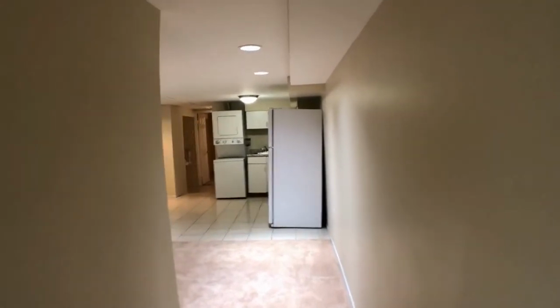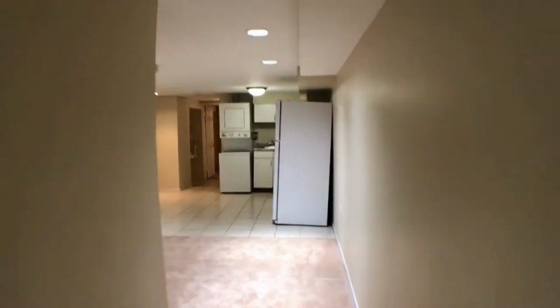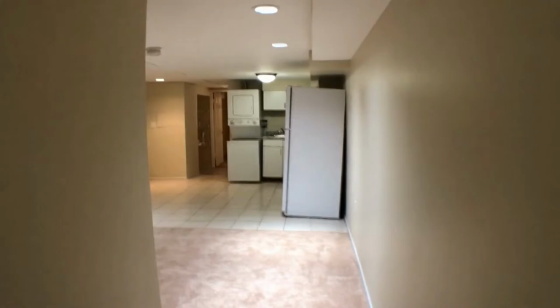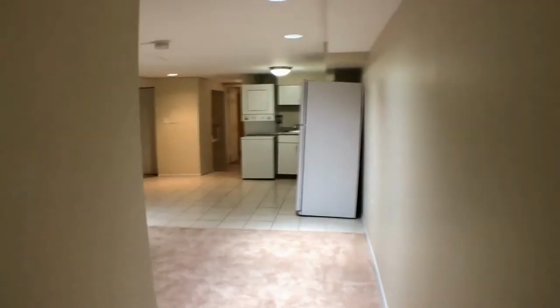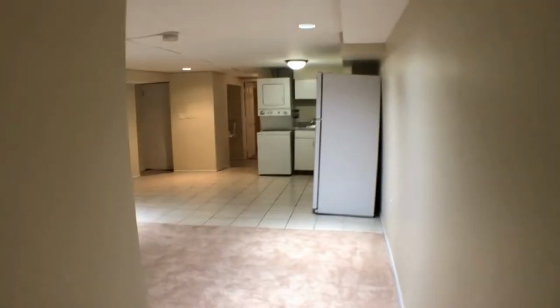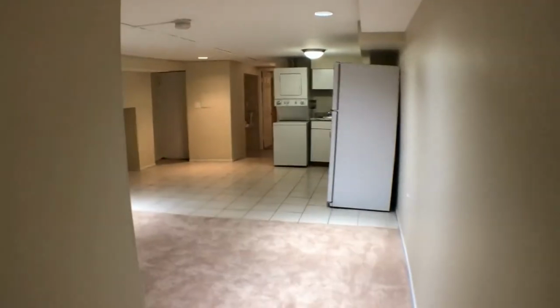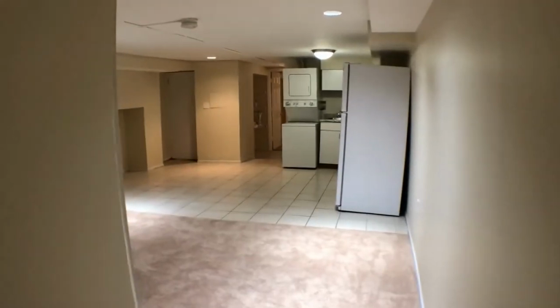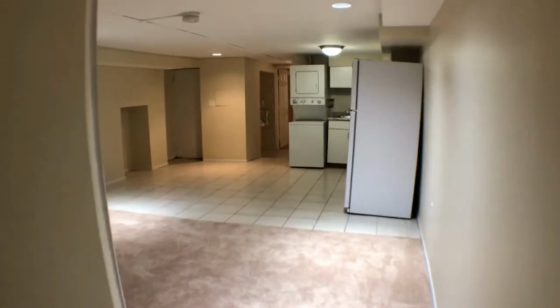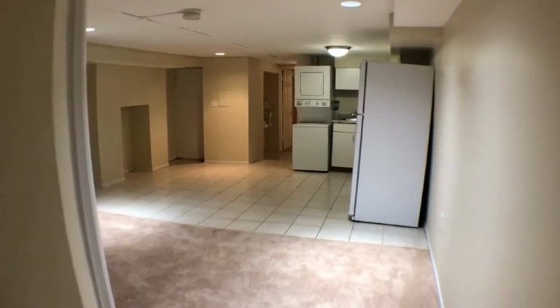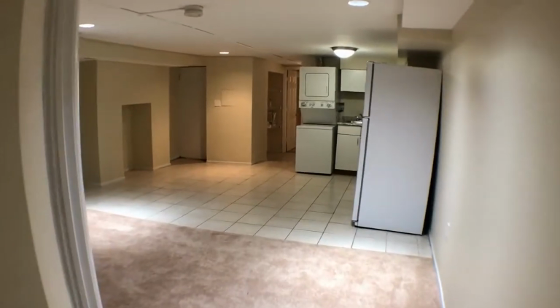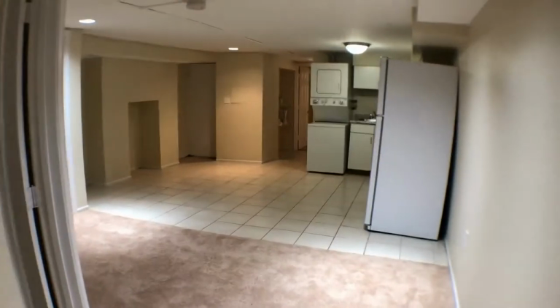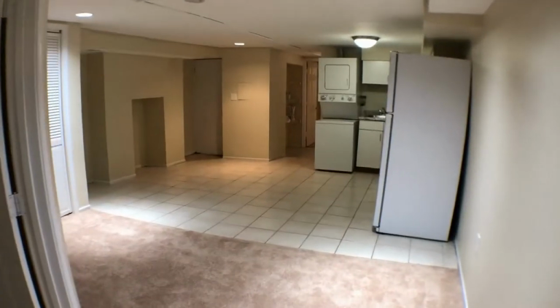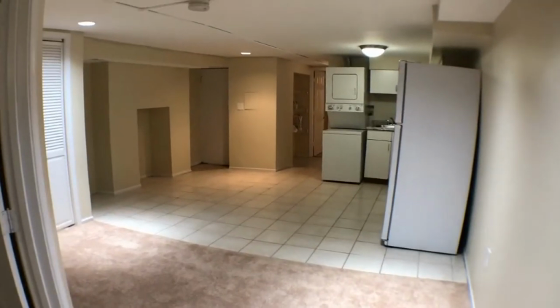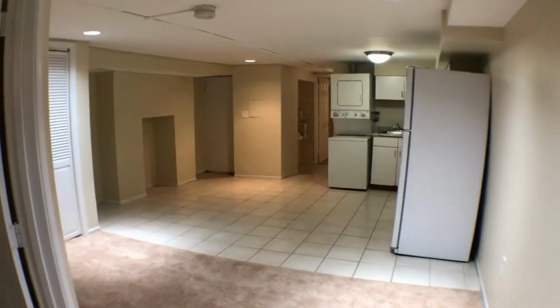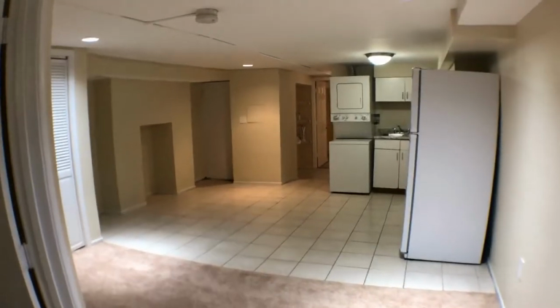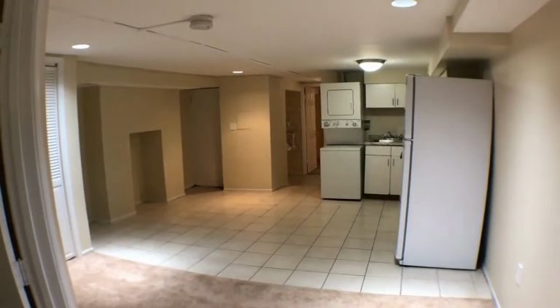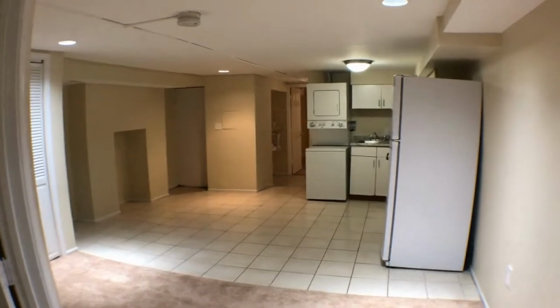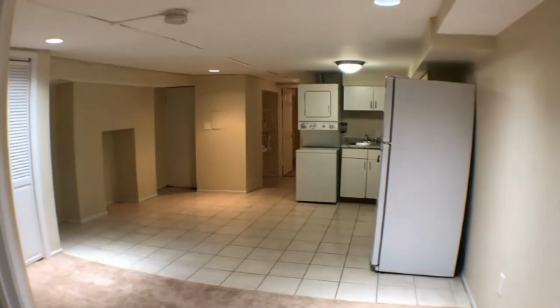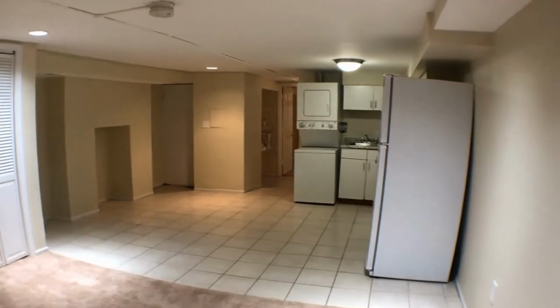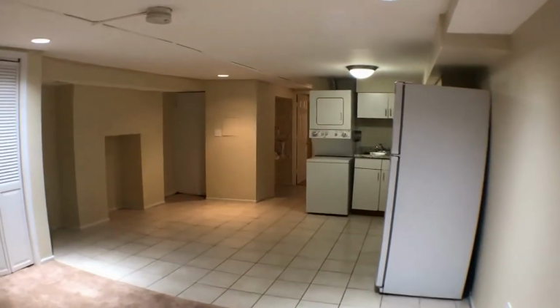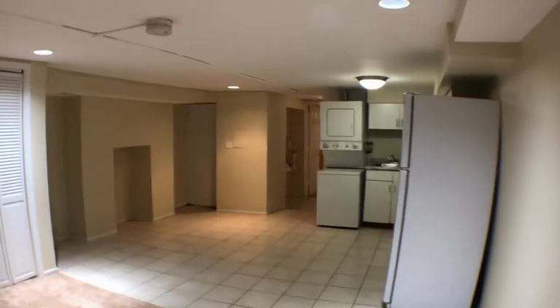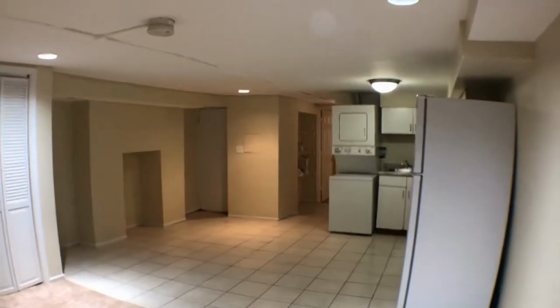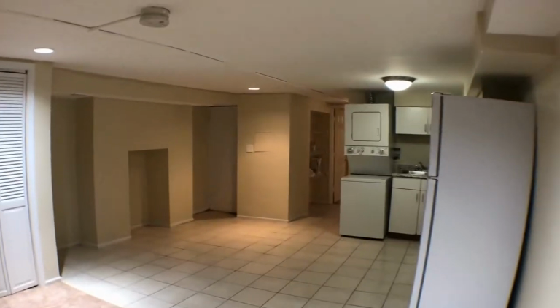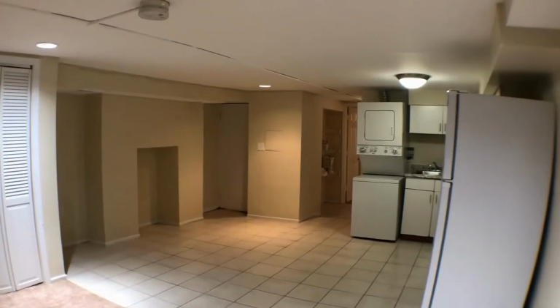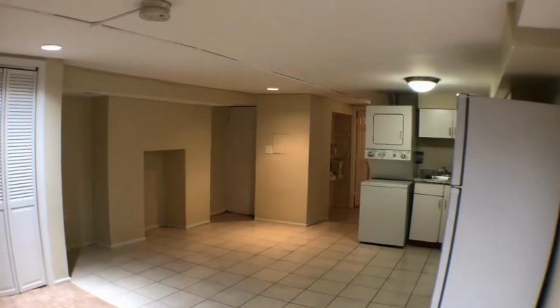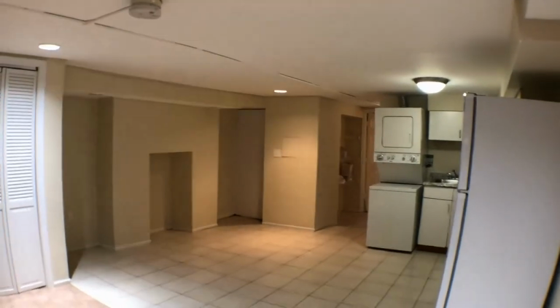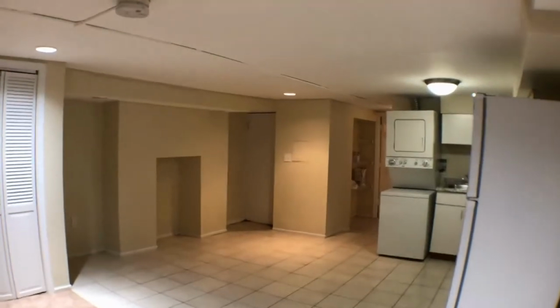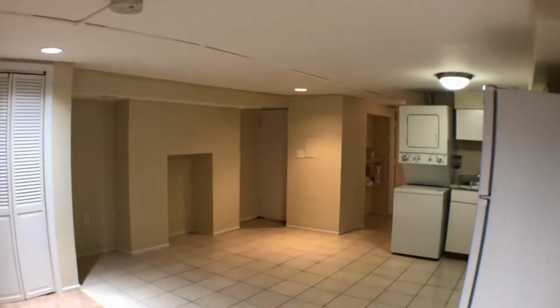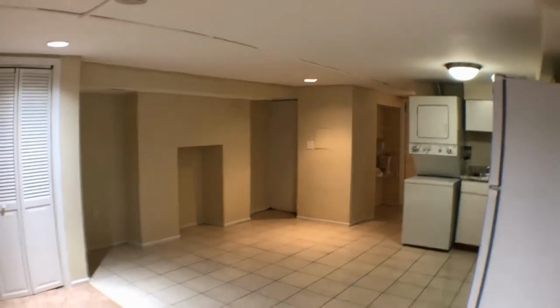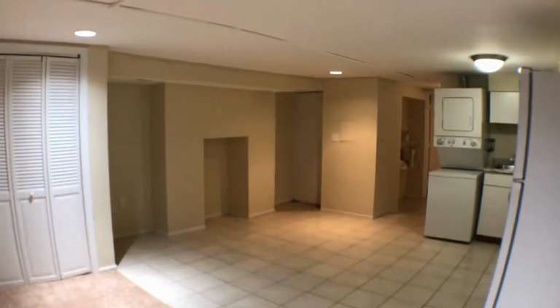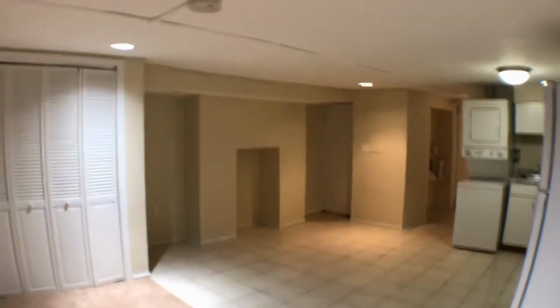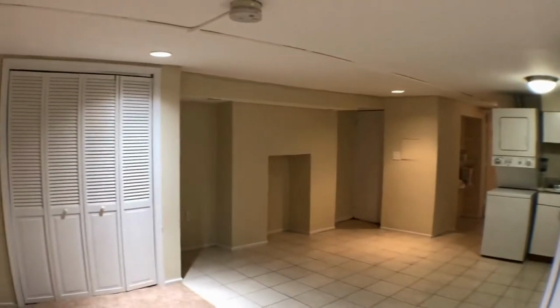So a couple of updates to the property: brand new carpet throughout, a brand new refrigerator, and when we get to the bathroom I'll show you the new tub and toilet.